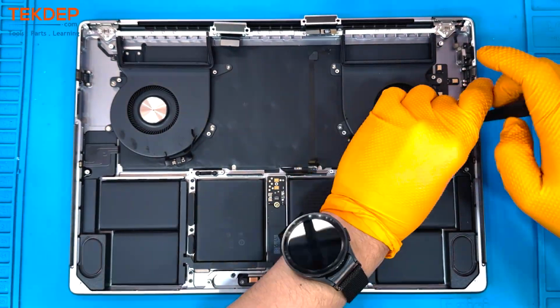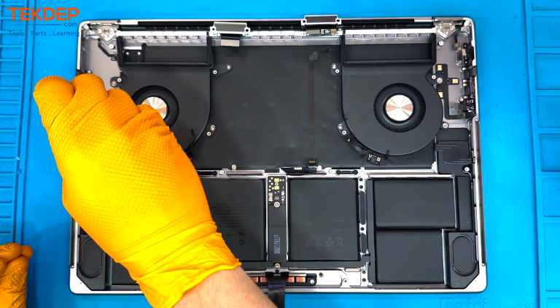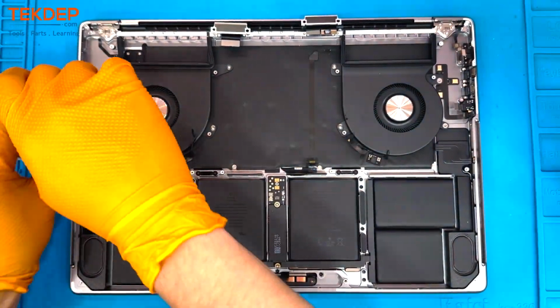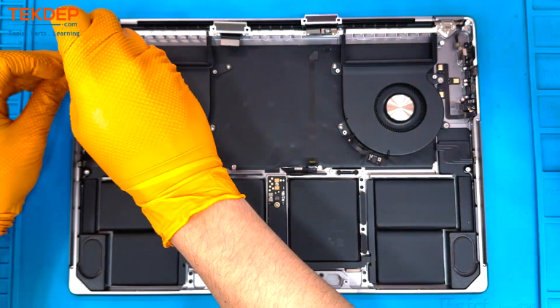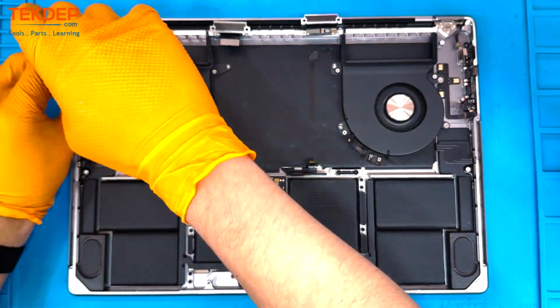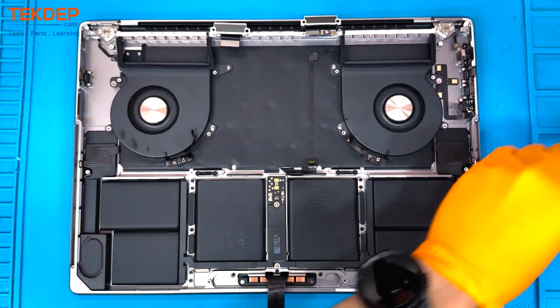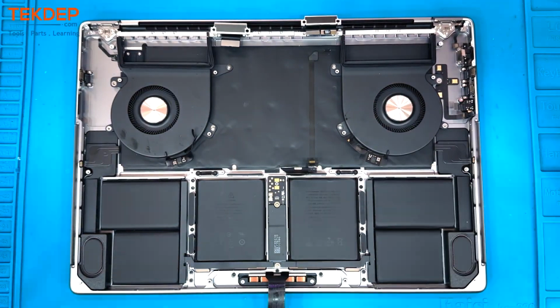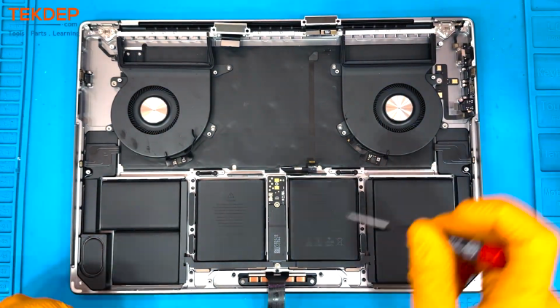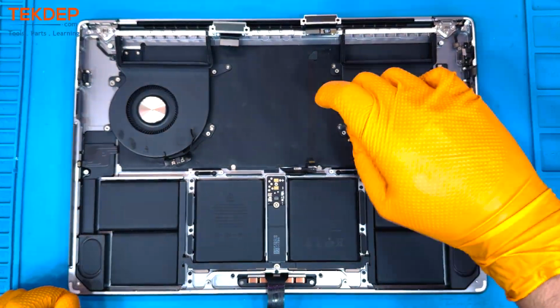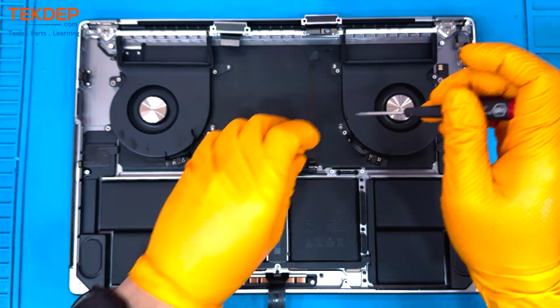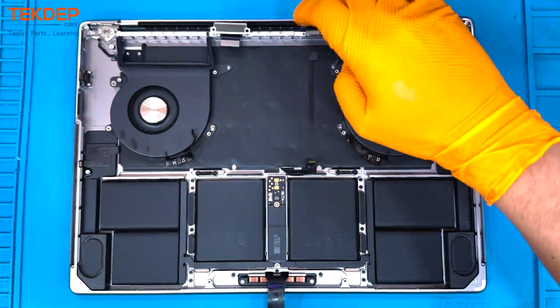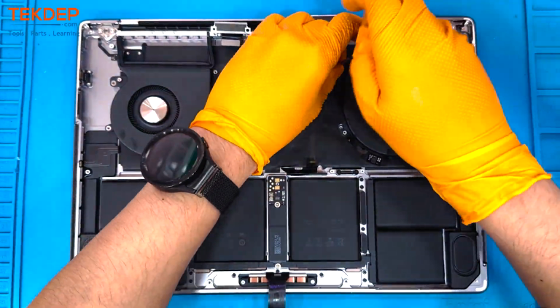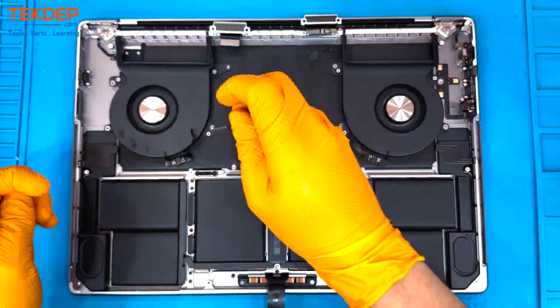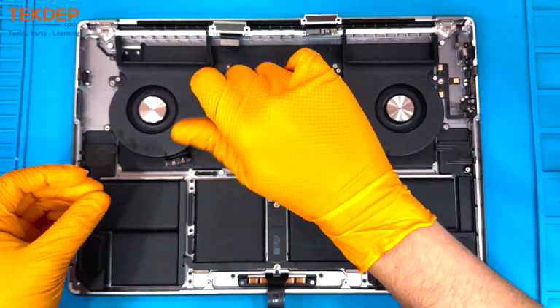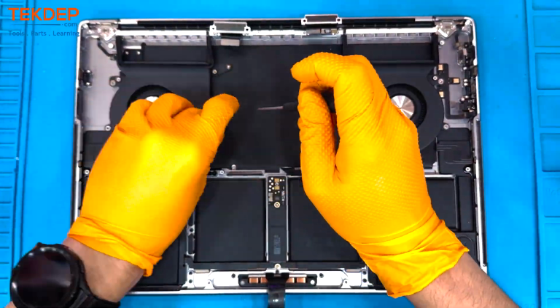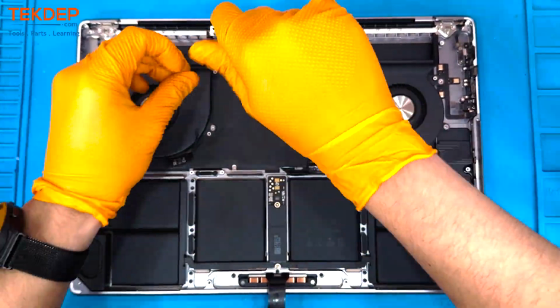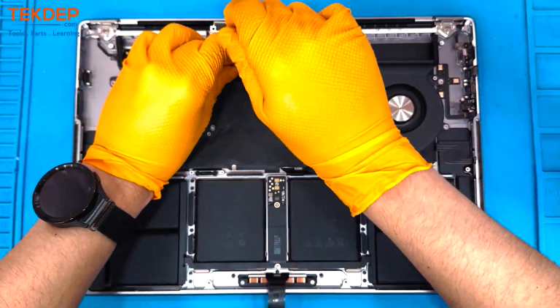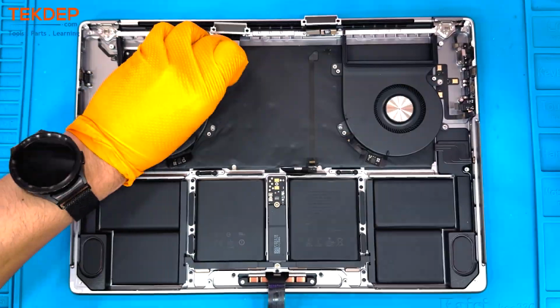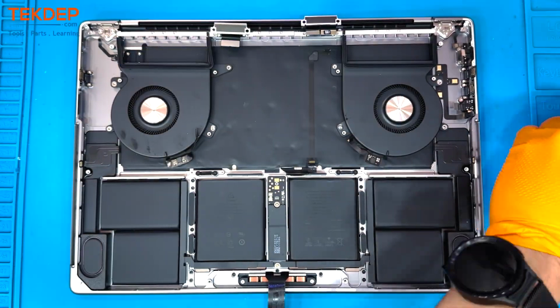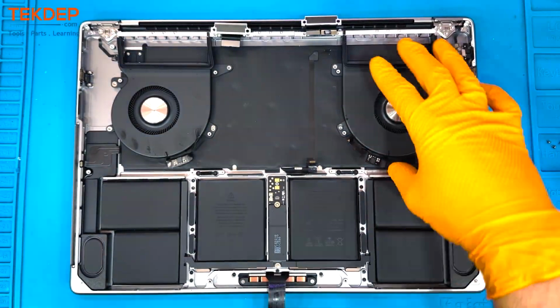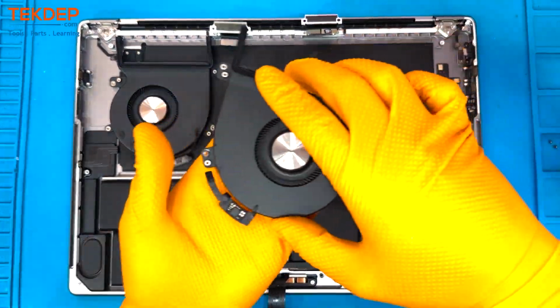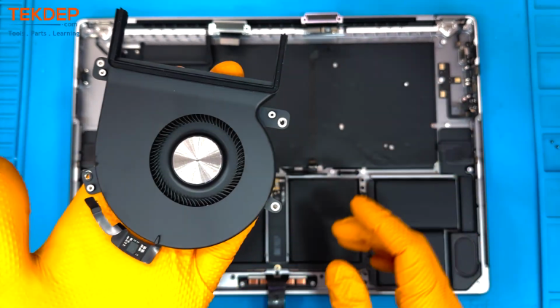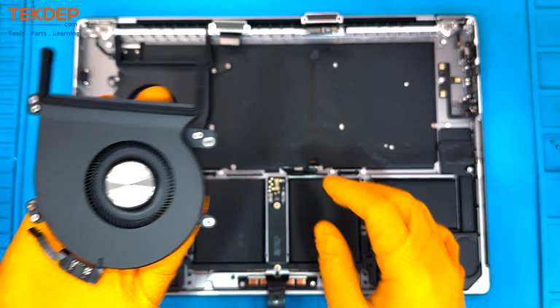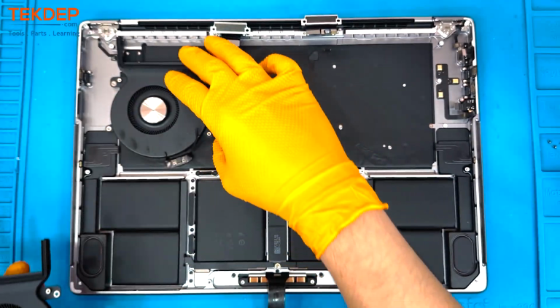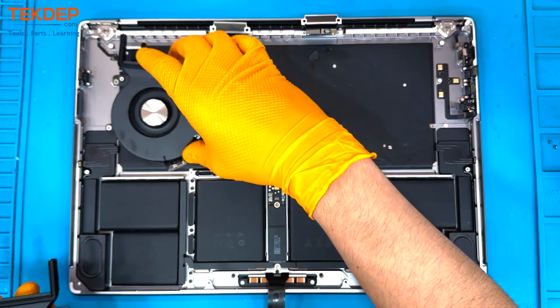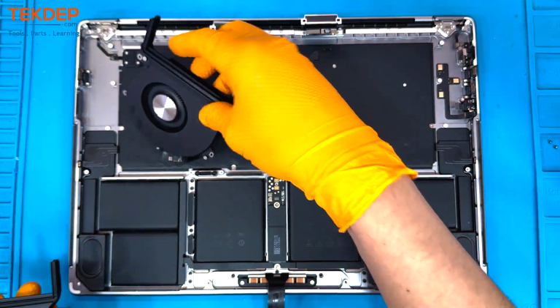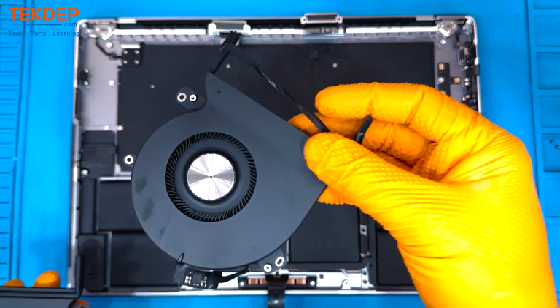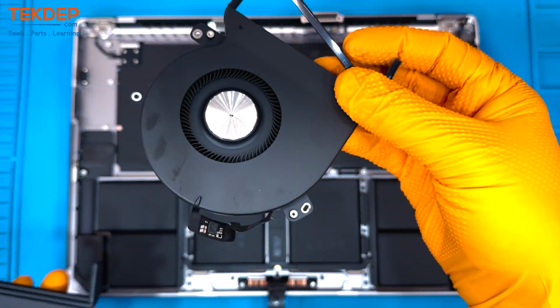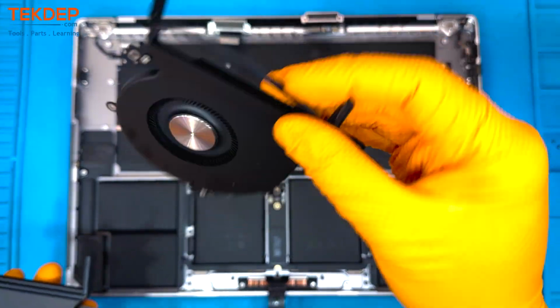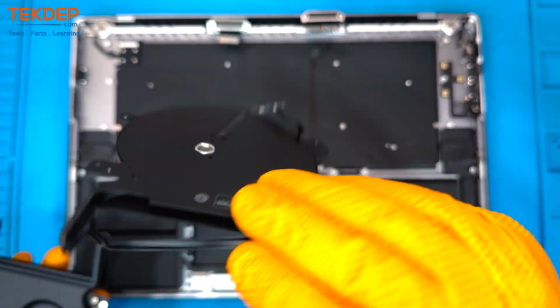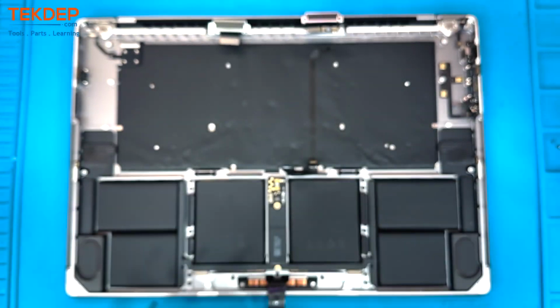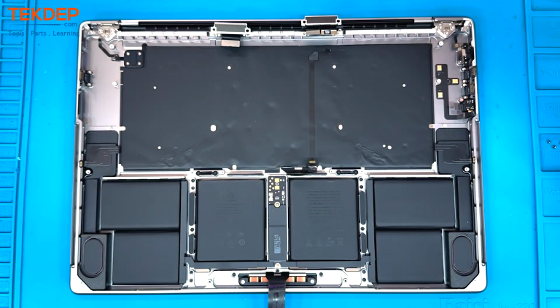Then we're going to use a T5 screwdriver first to remove the cooling fan screws on either side, followed by a T3 to remove those interior screws. And there is the right and there is the left cooling fan.